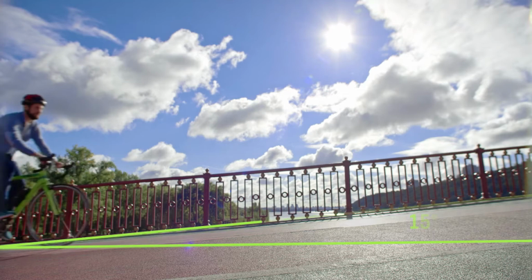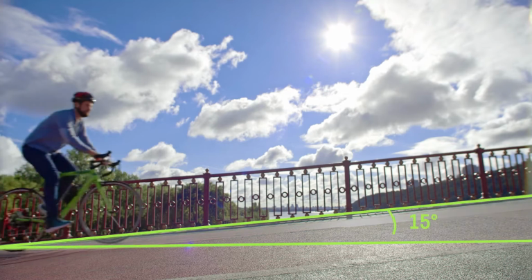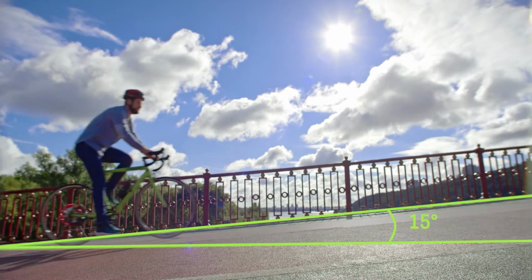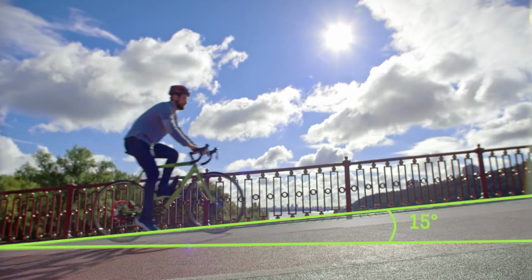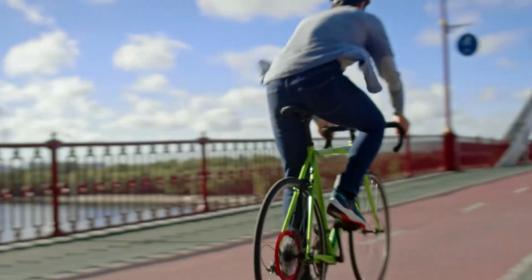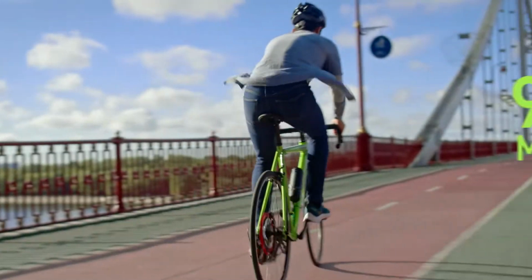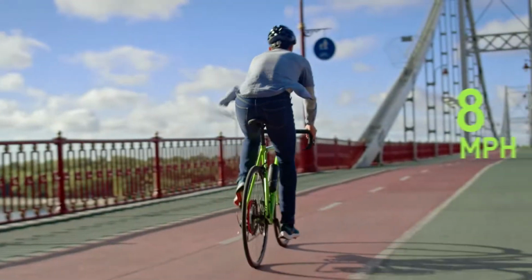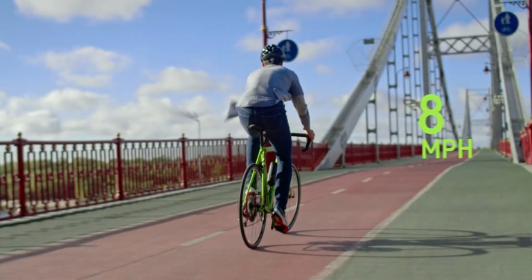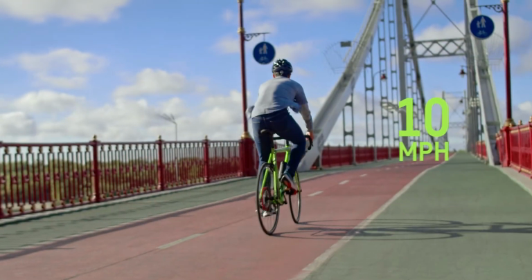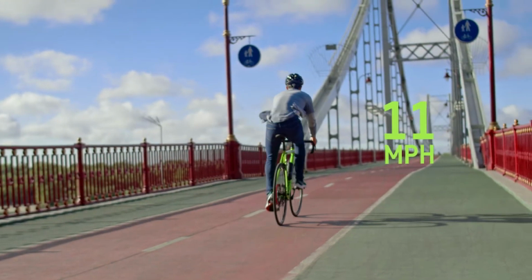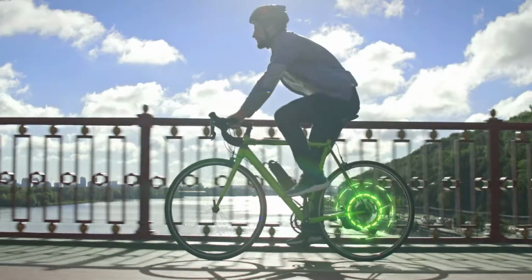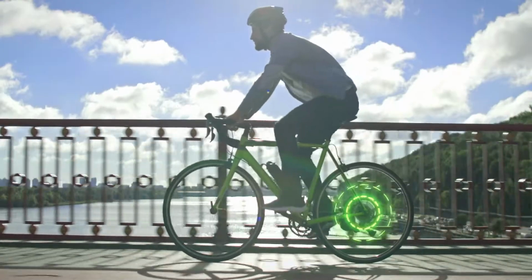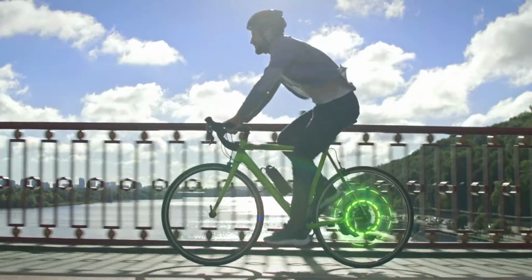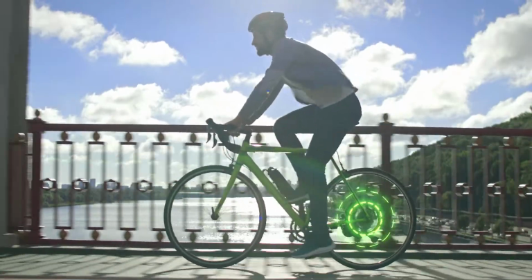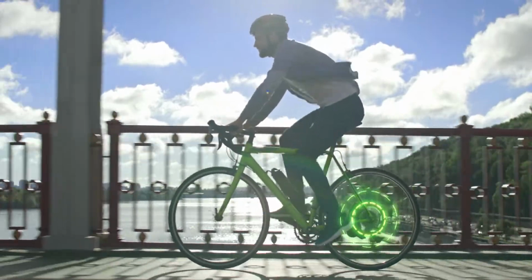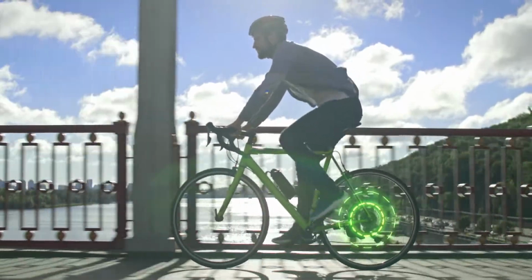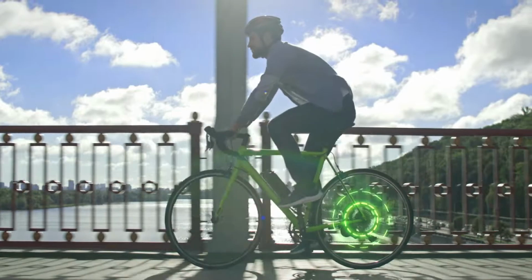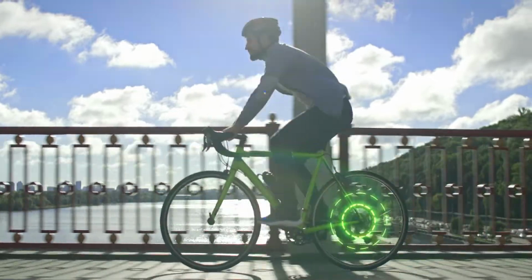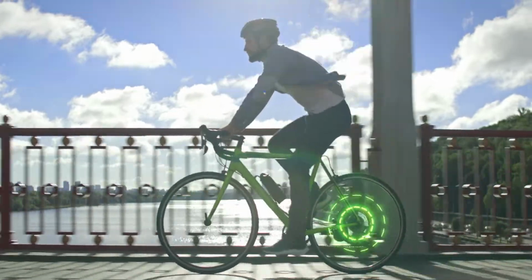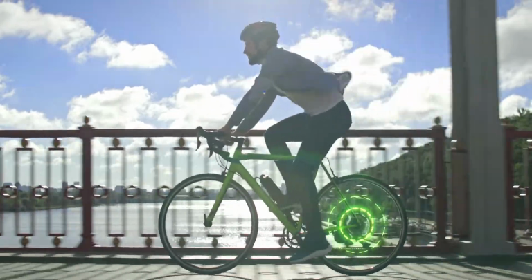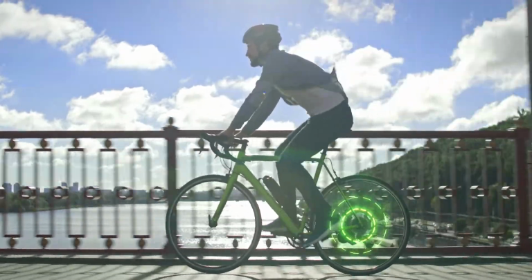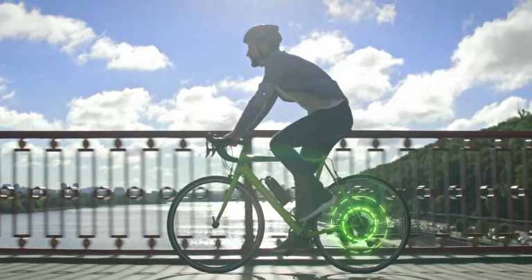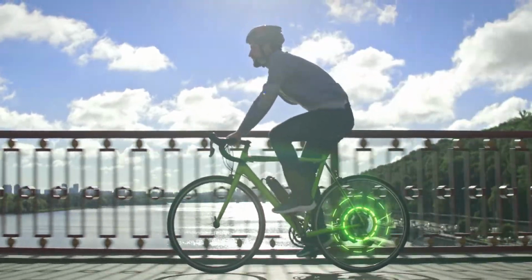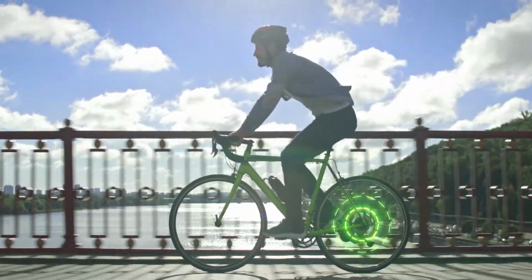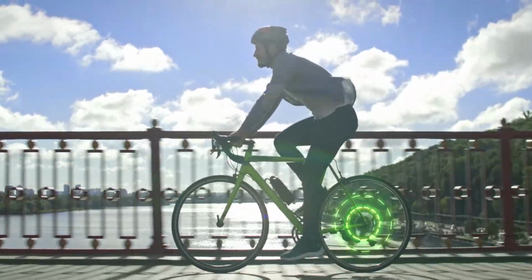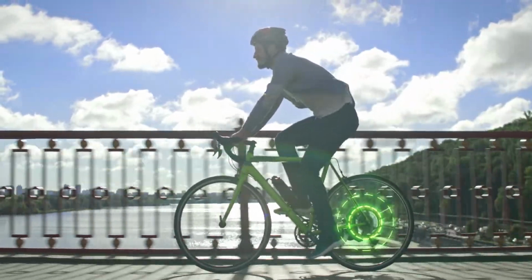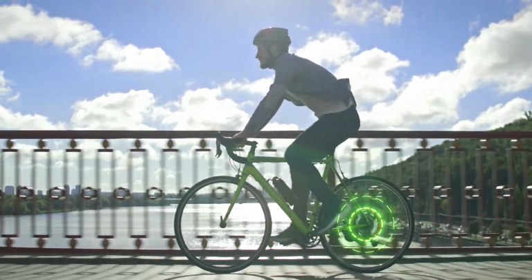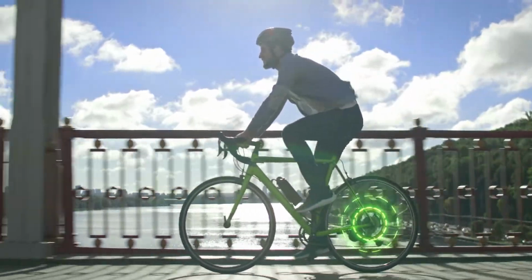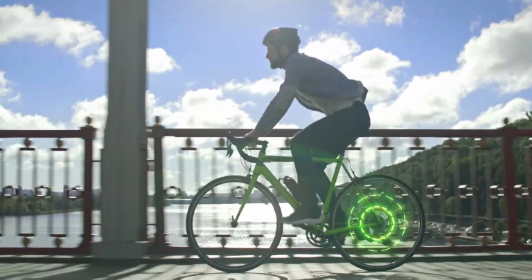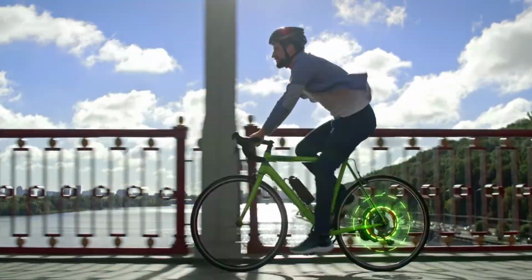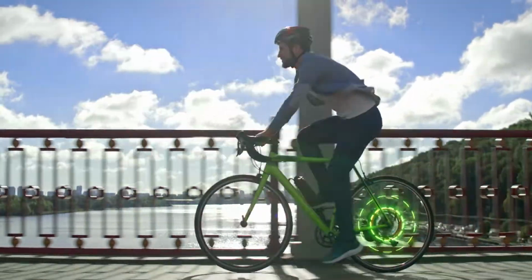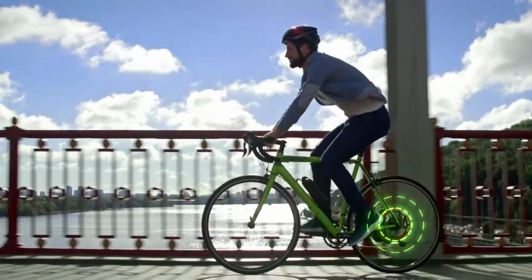It reads ascent angle and the speed of the bicycle, which allows BikeOn to accurately determine the power supplied to the motor. So you always pedal with the same effort, no matter the hill angle.